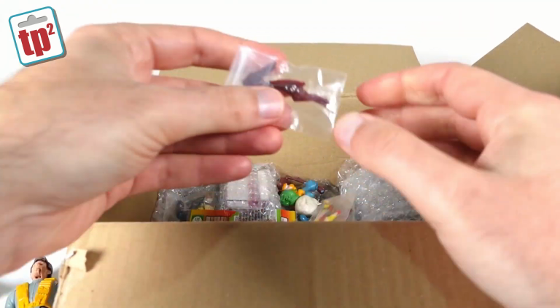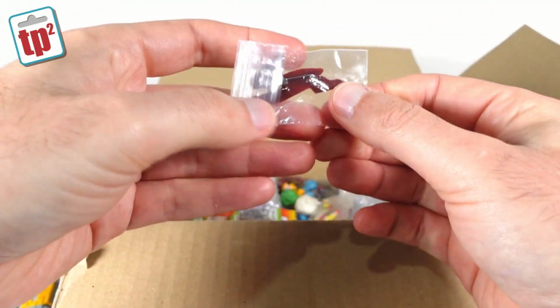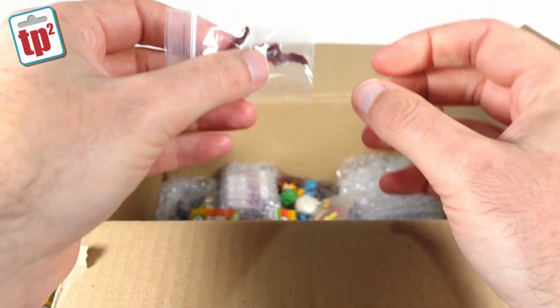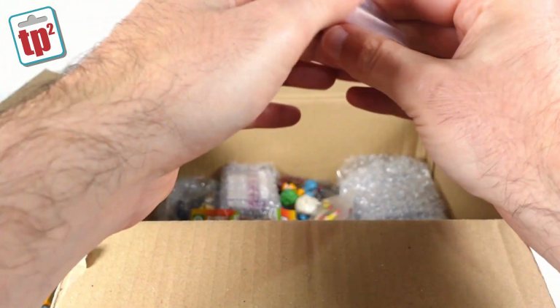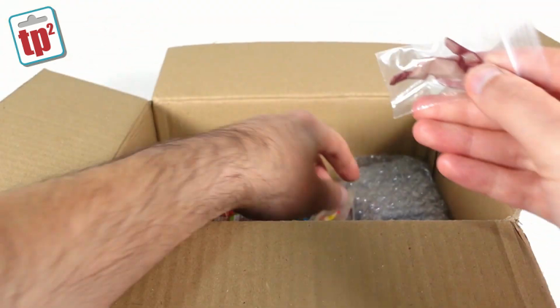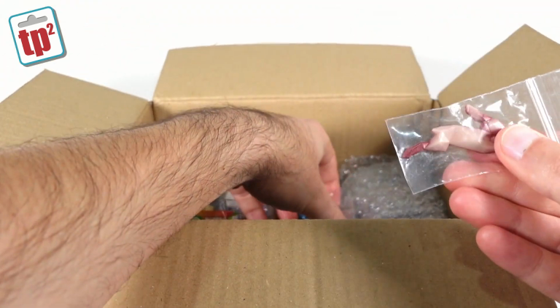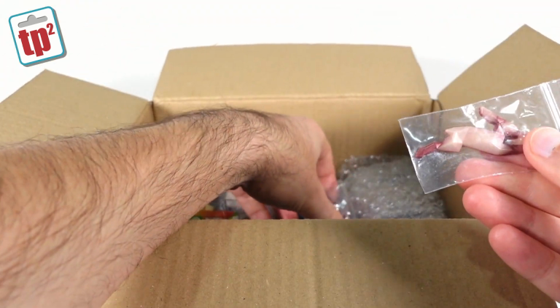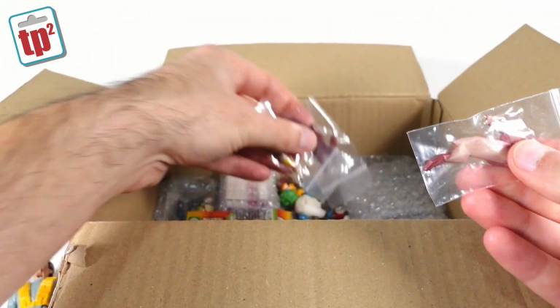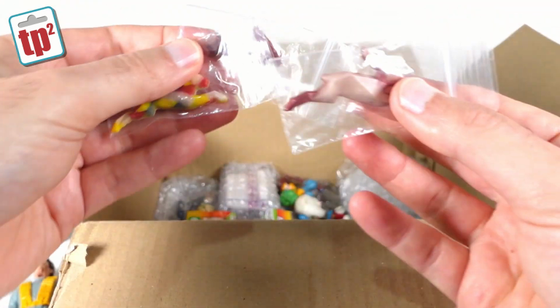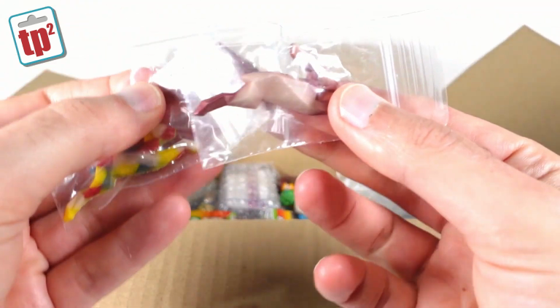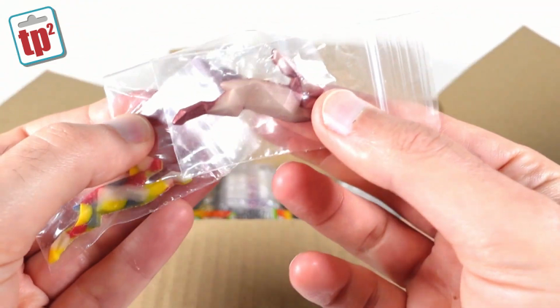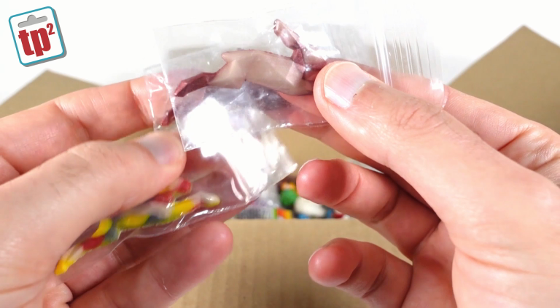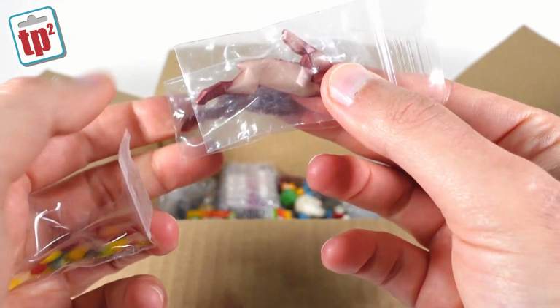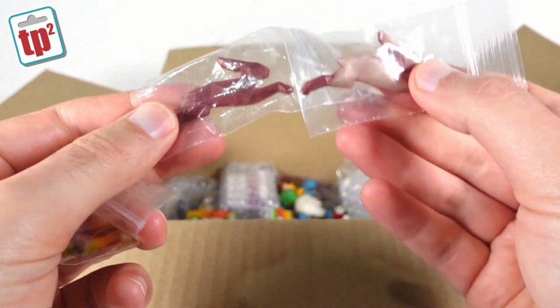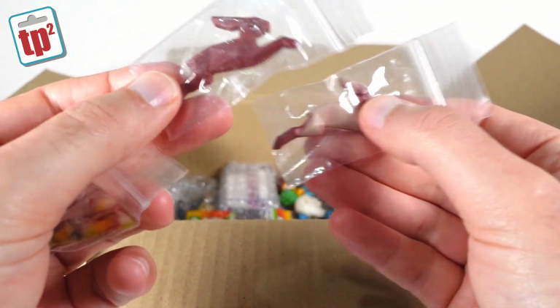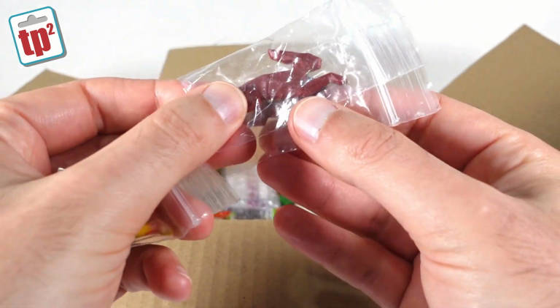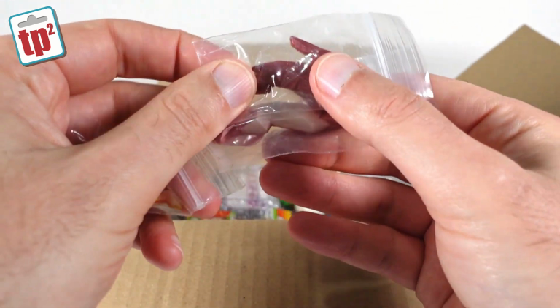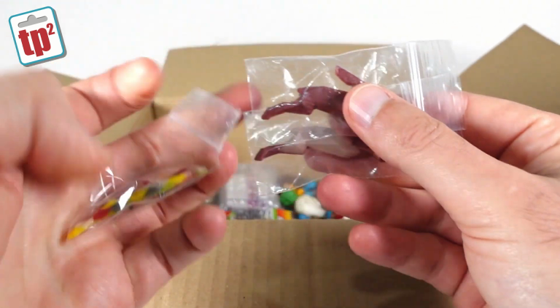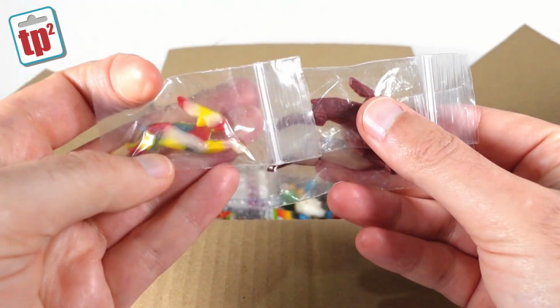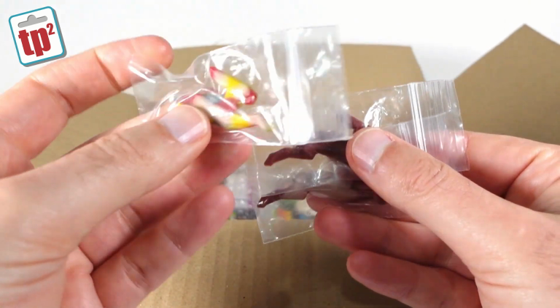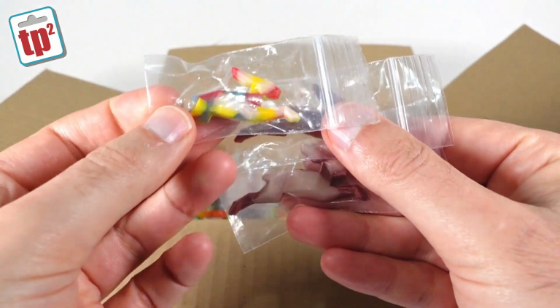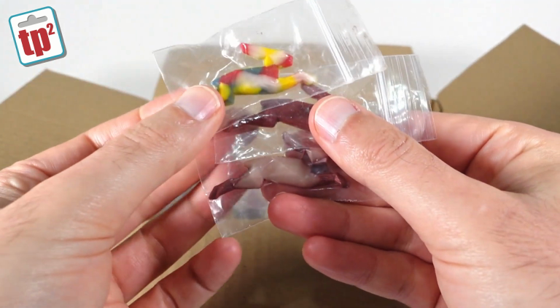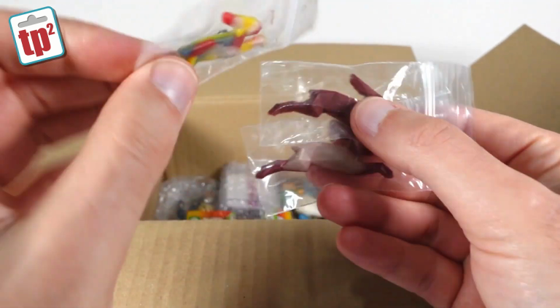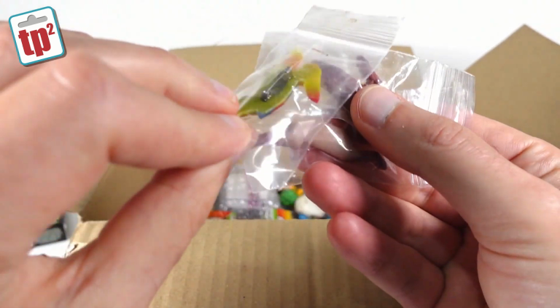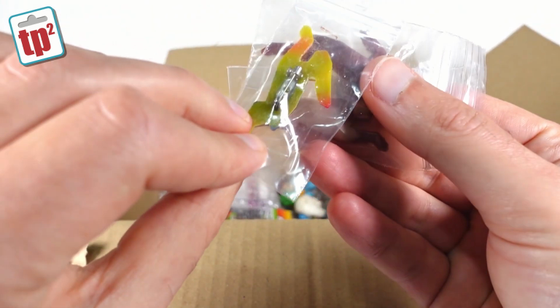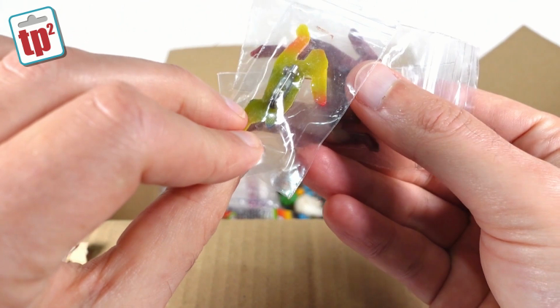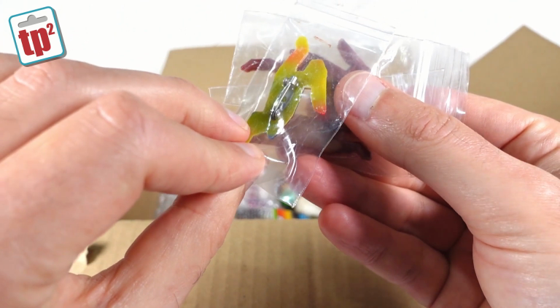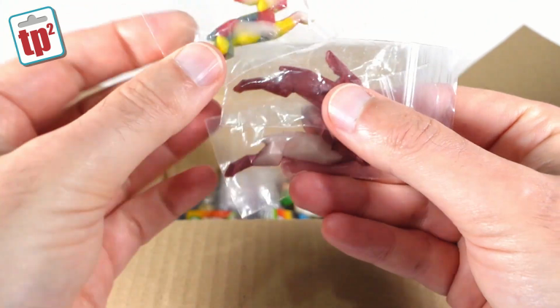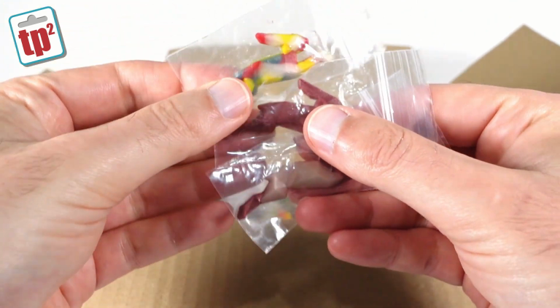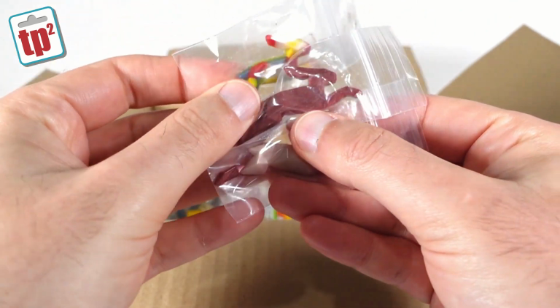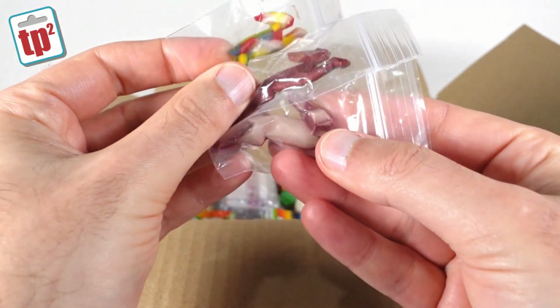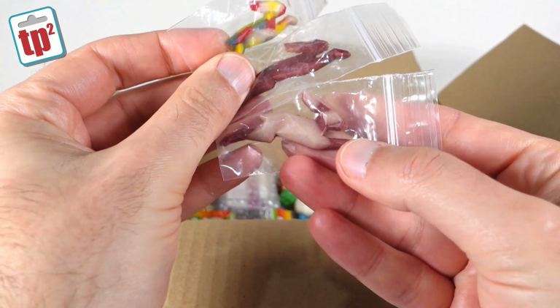And then we have some more badges. These are the ones he was saying are his work badges — it's like a leaping rabbit, and he's got that in a few different colors. These look like they're made out of resin. Really nice though.